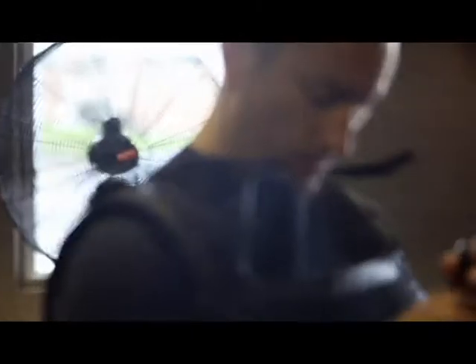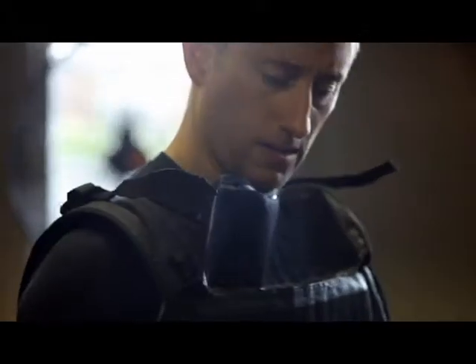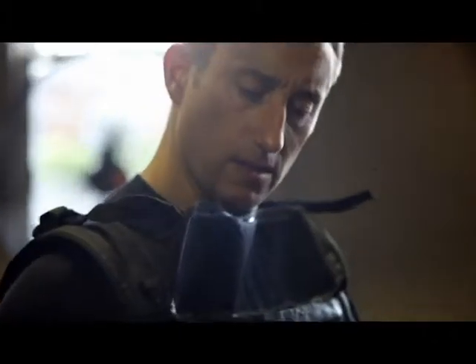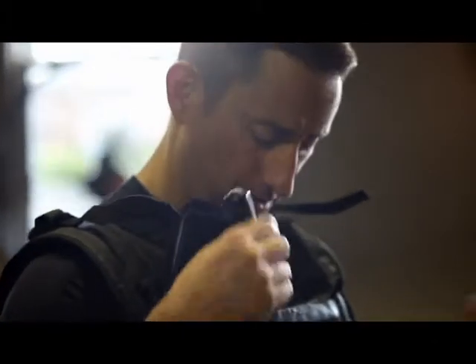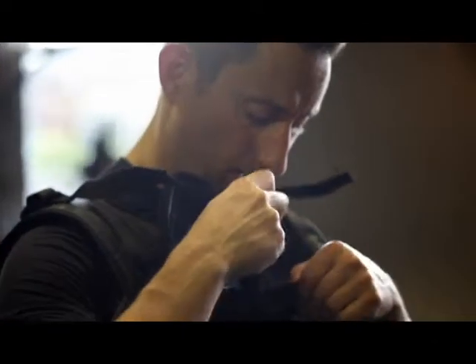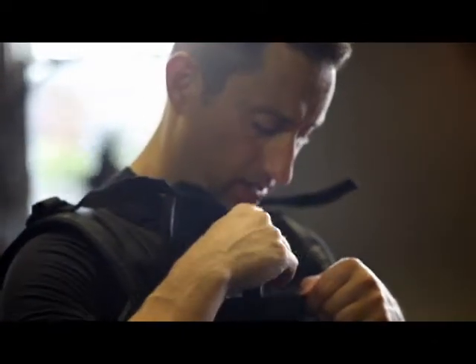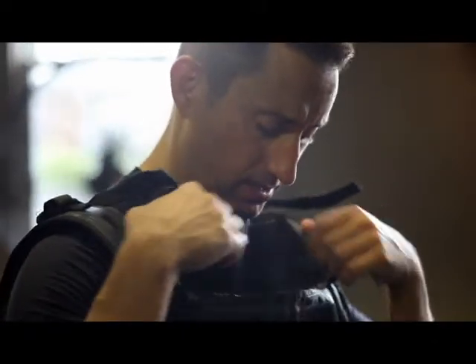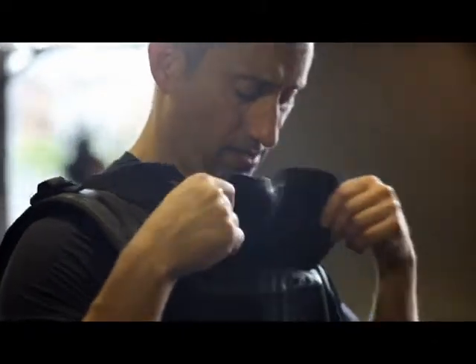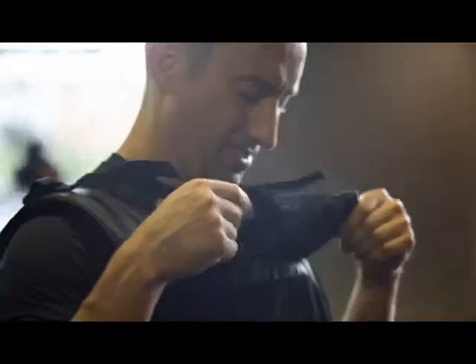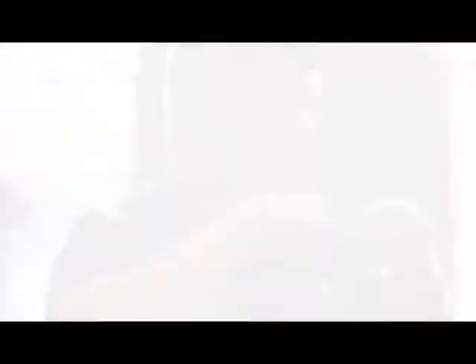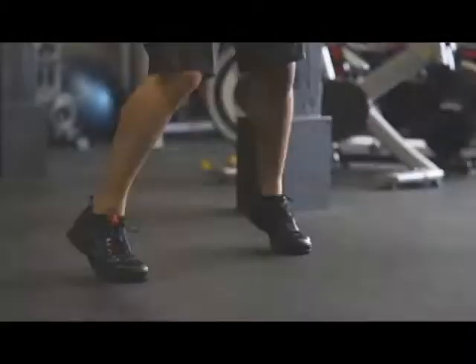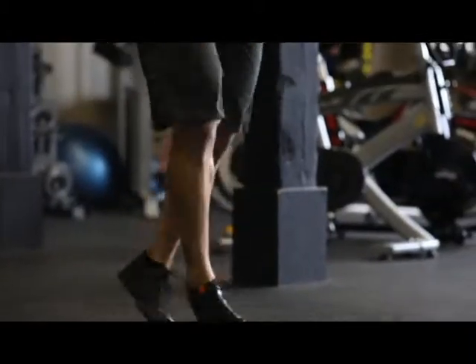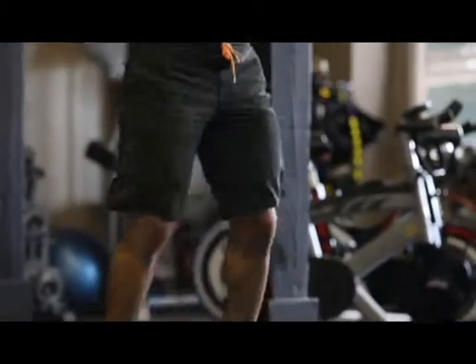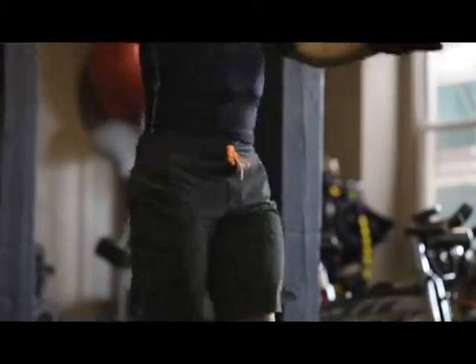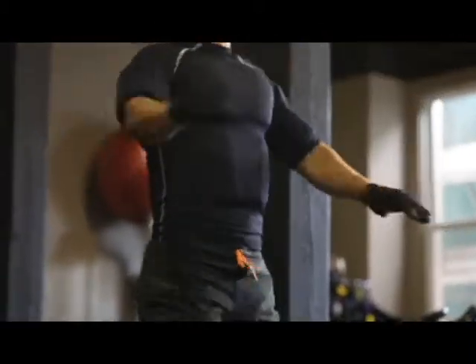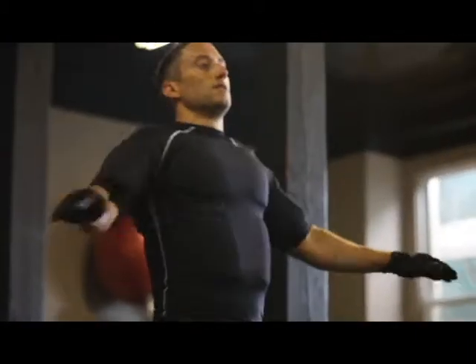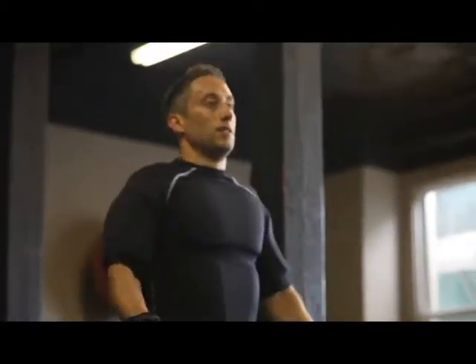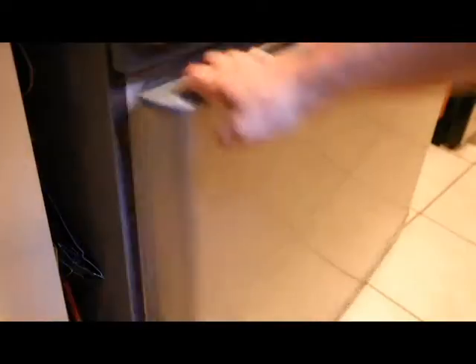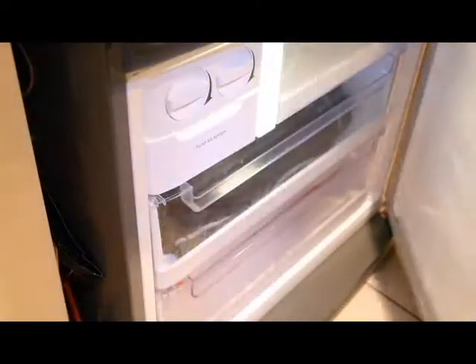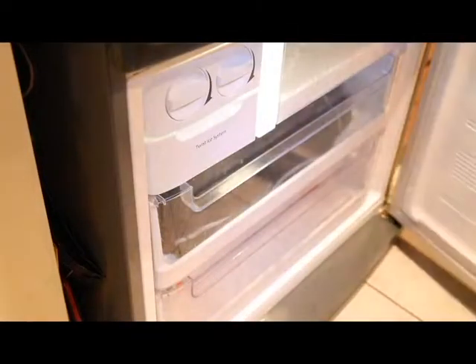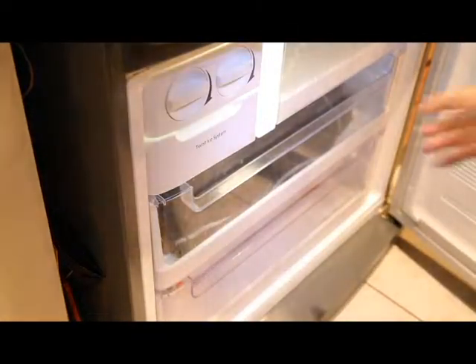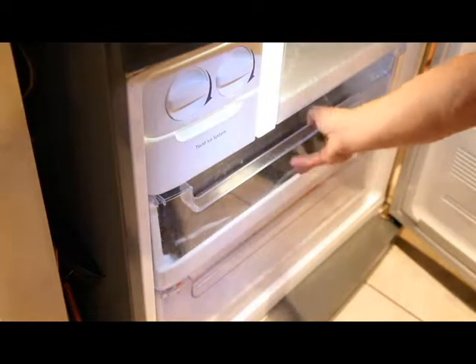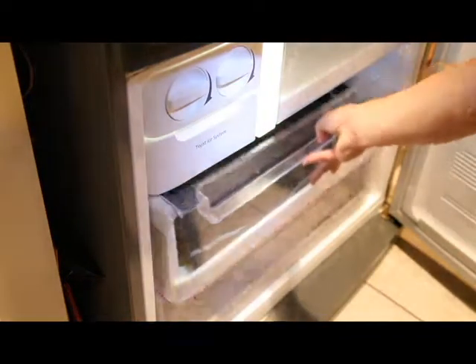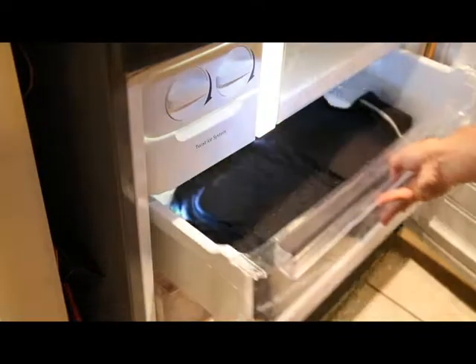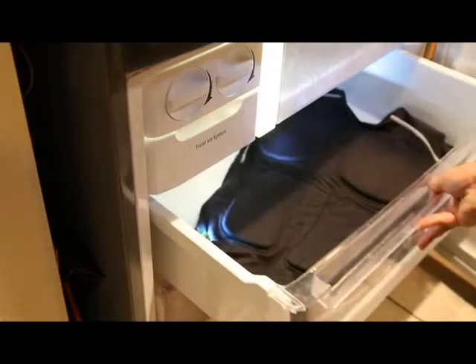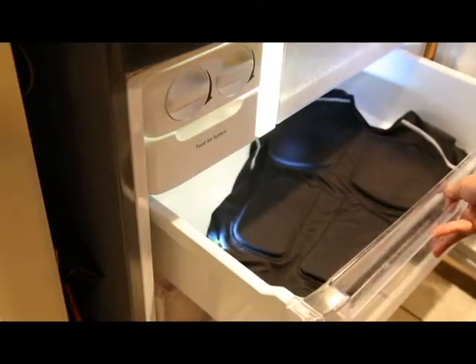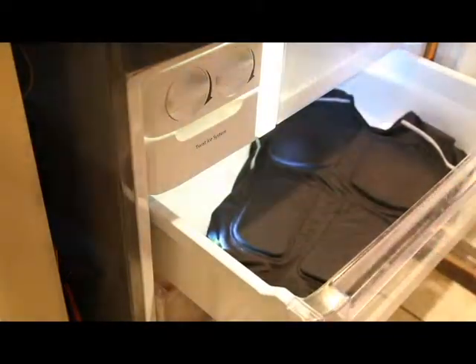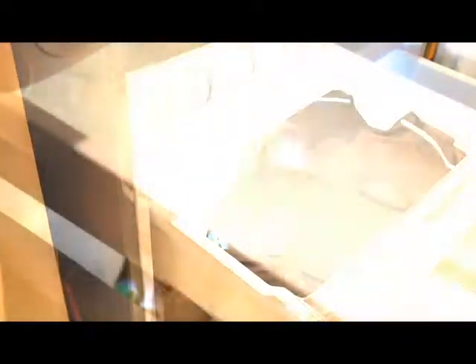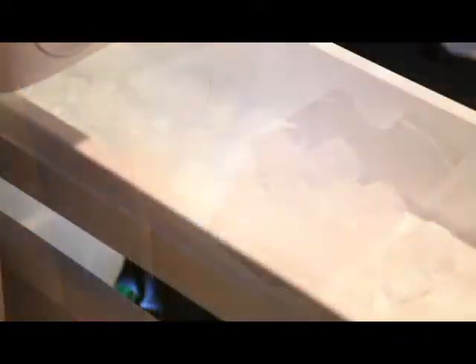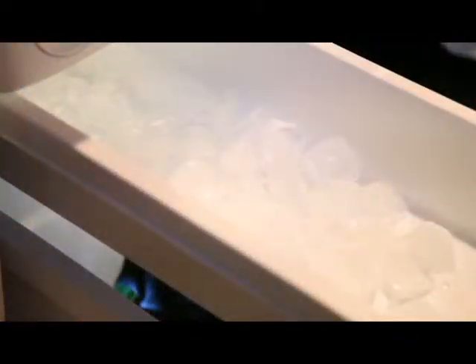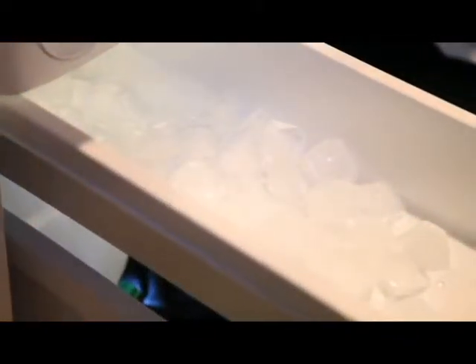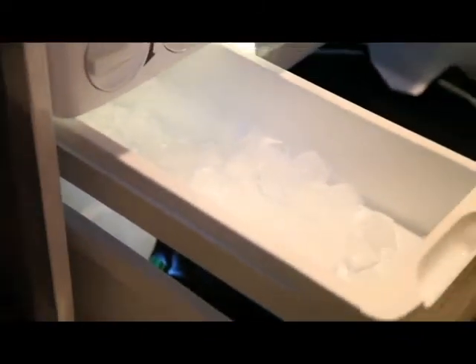Can your outdated weight vest speed recovery? No way. Thanks to the therapeutic weighted gel inserts, the Extreme Muscle Suit helps you recover even faster. This smart technology allows you to convert the Extreme Muscle Suit into a mobile ice bath. No more messy ice tubs.